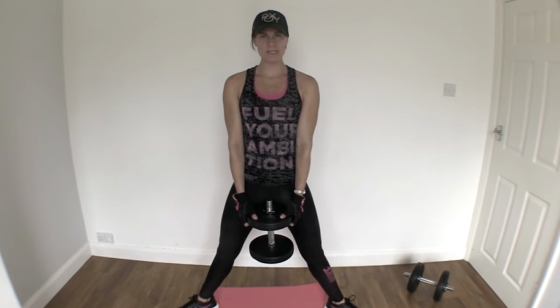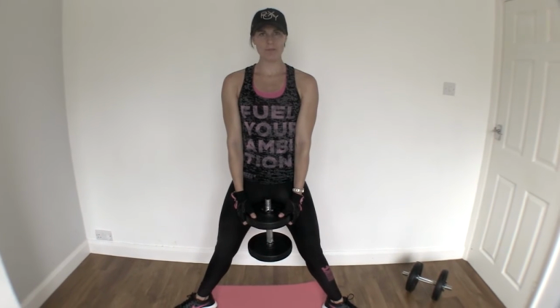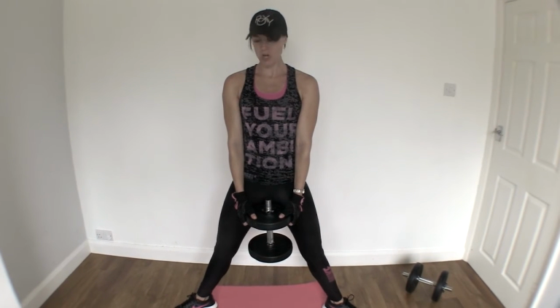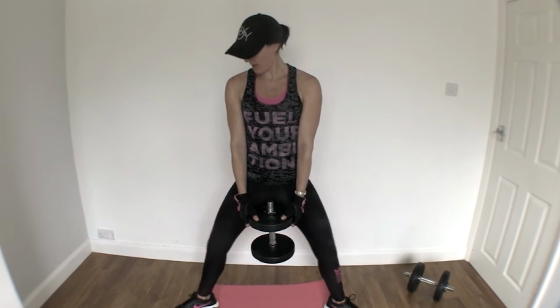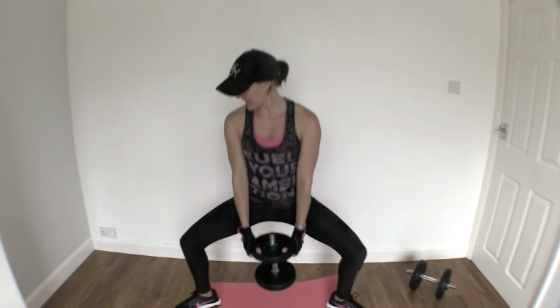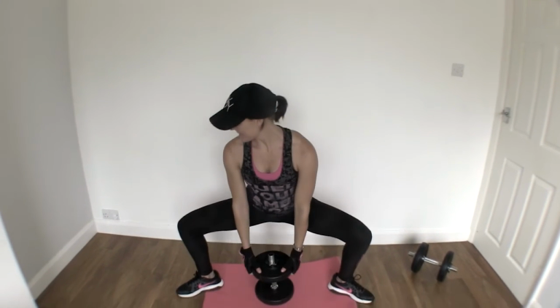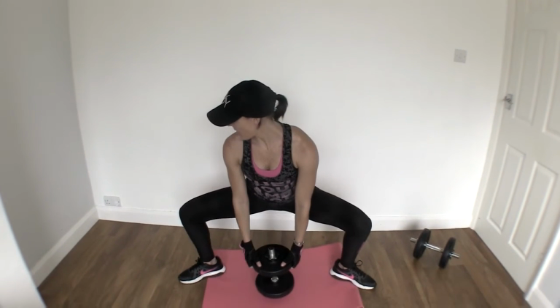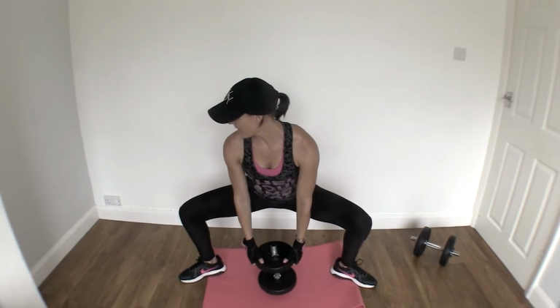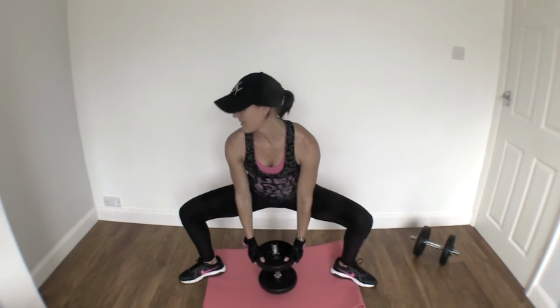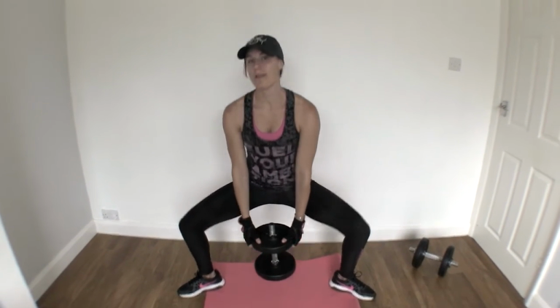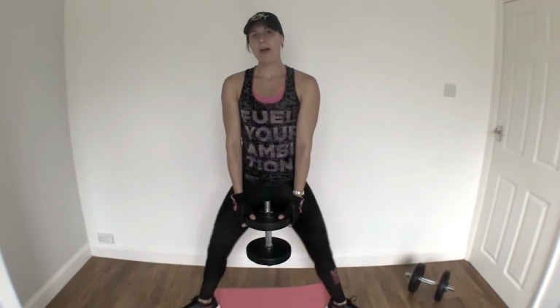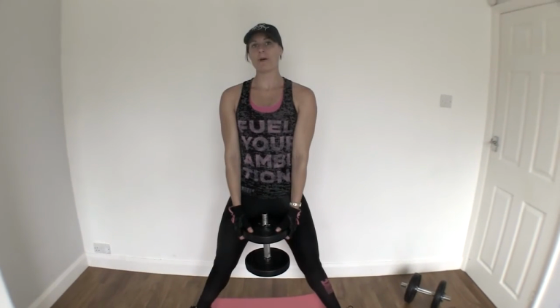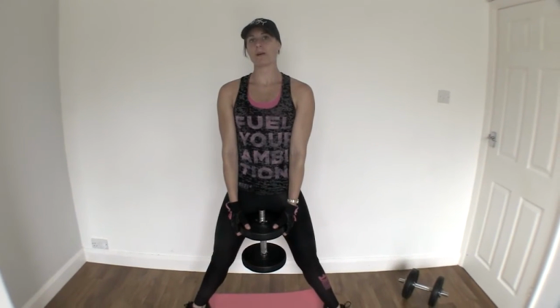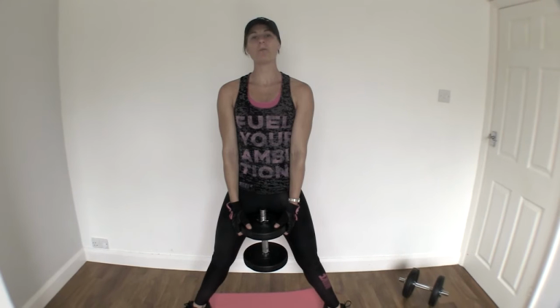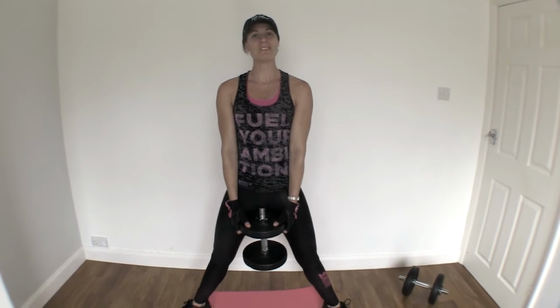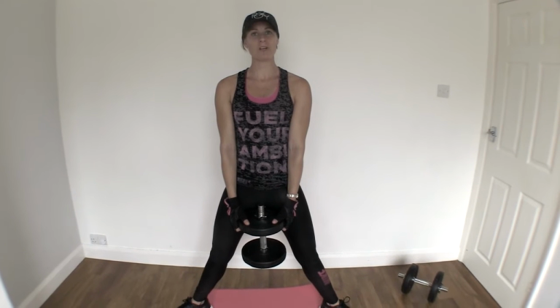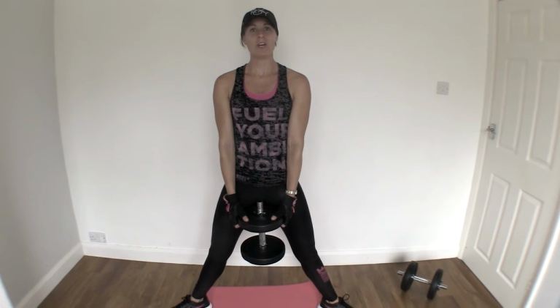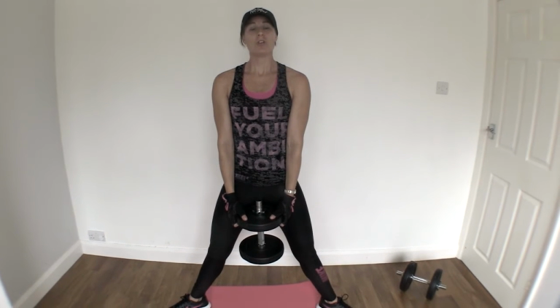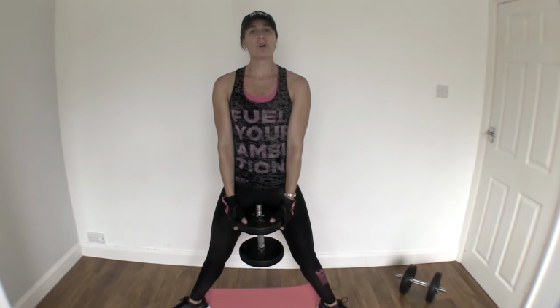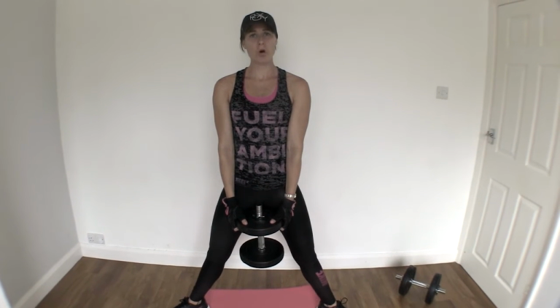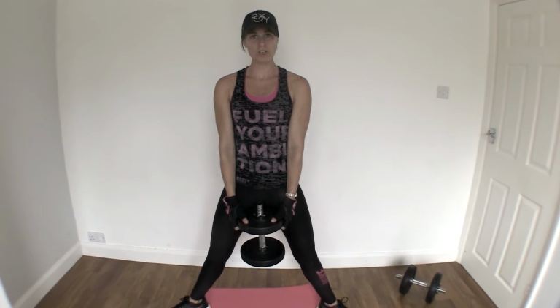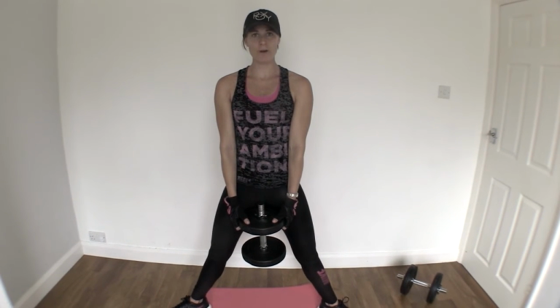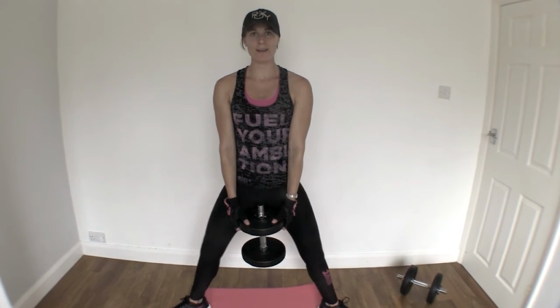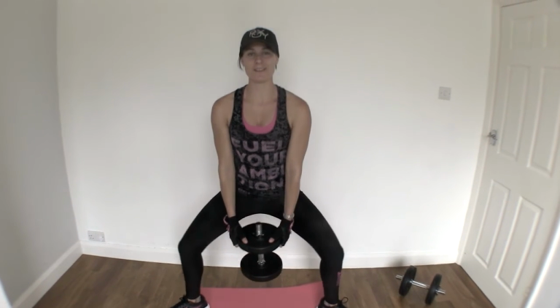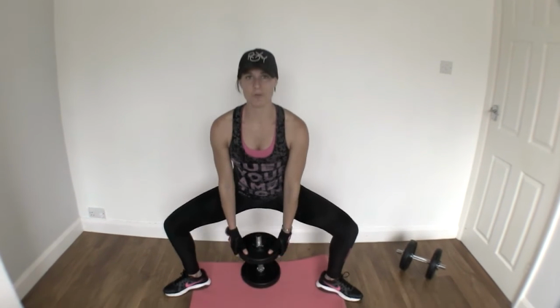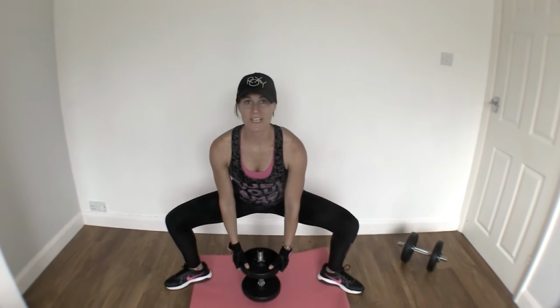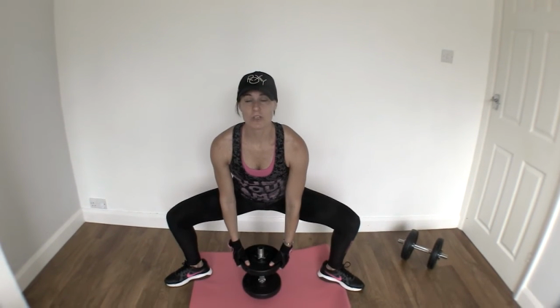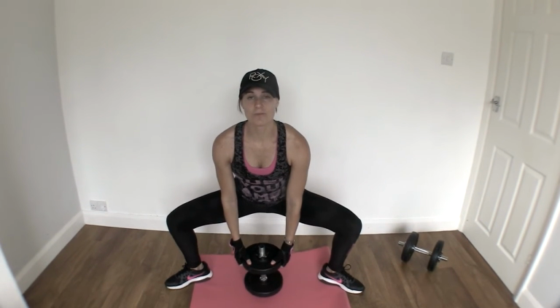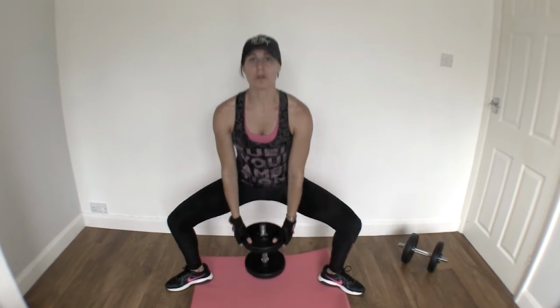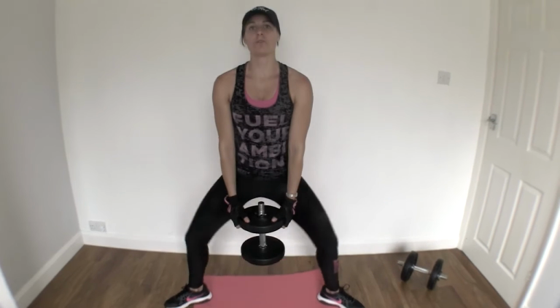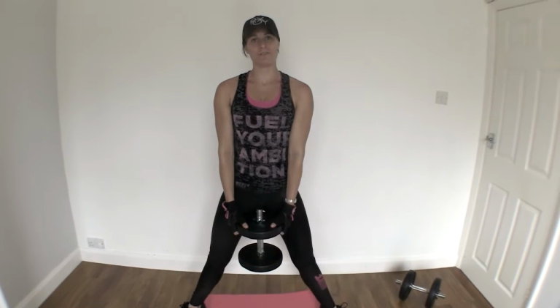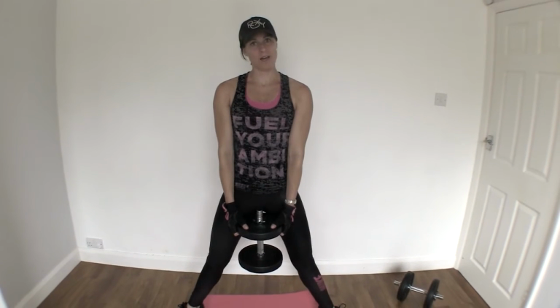Squeeze that bum at the top, down and back up. With this one, you're not pushing your bum back like in a squat — you're simply dropping your pelvis down.